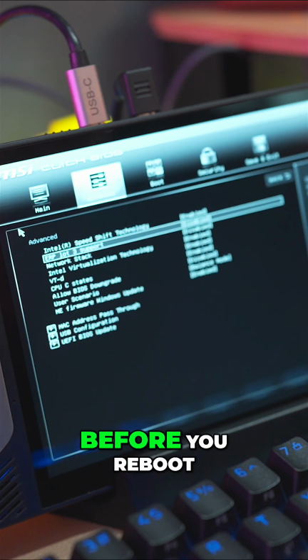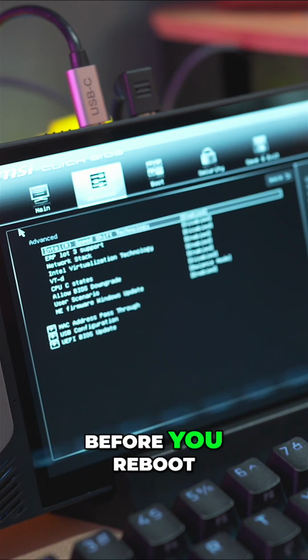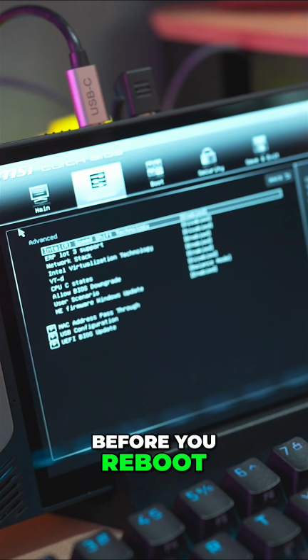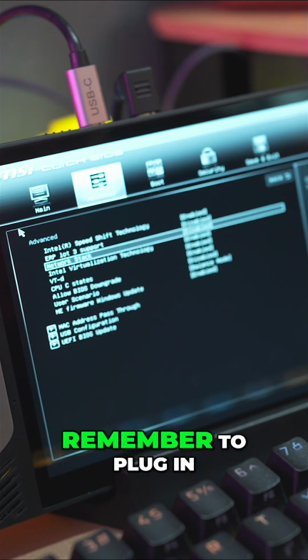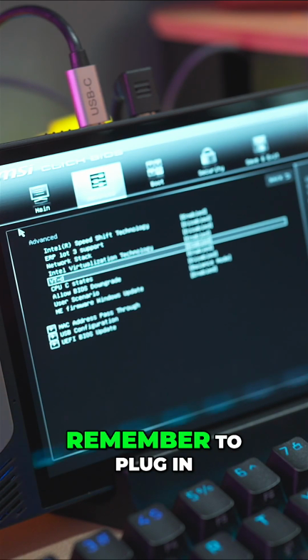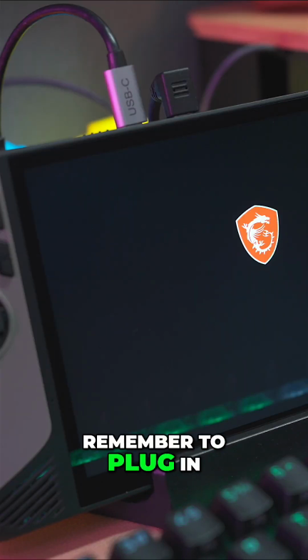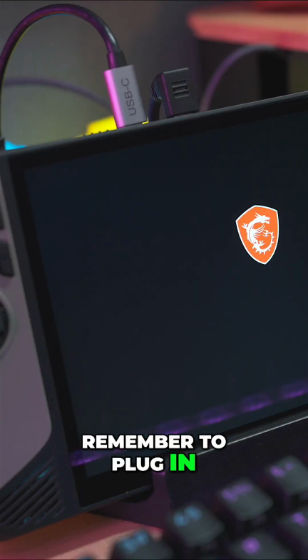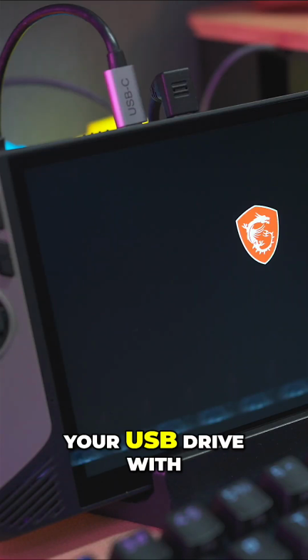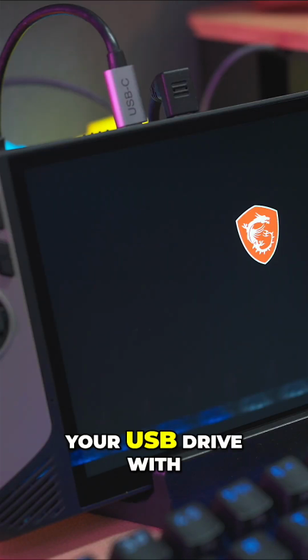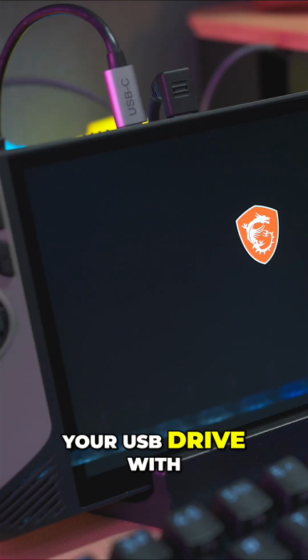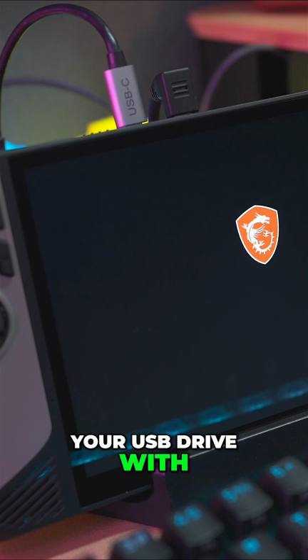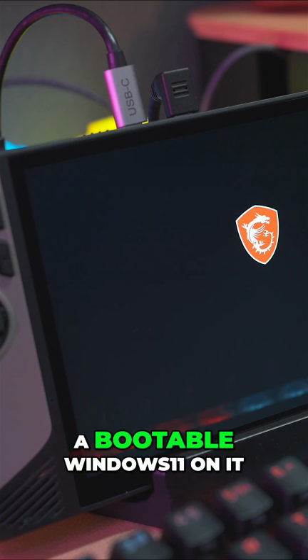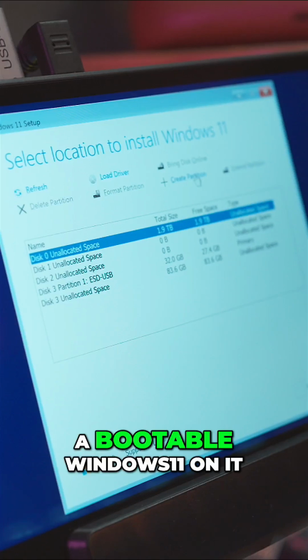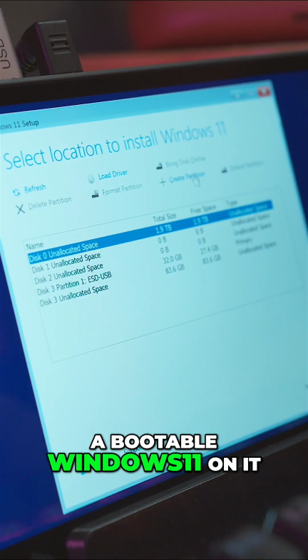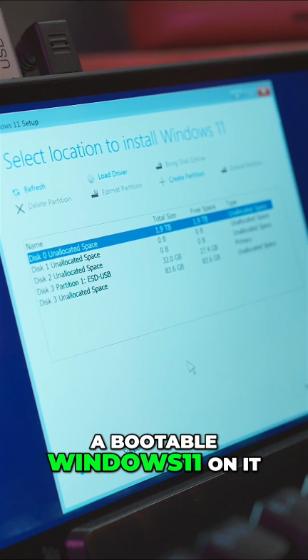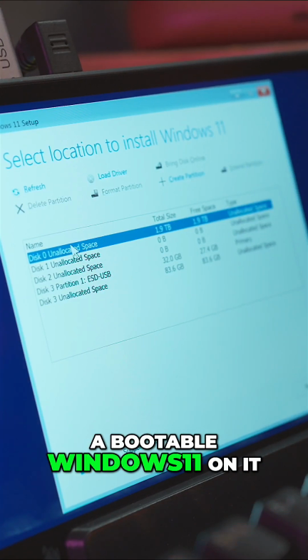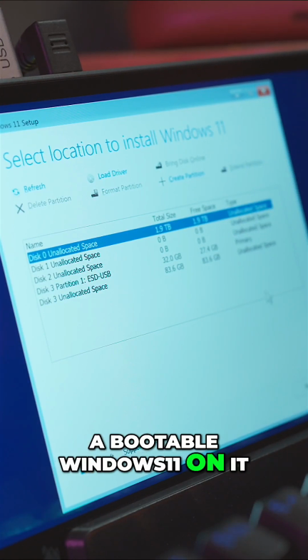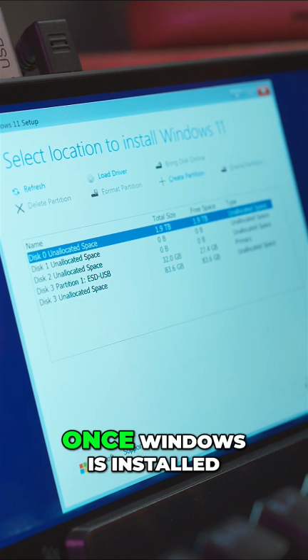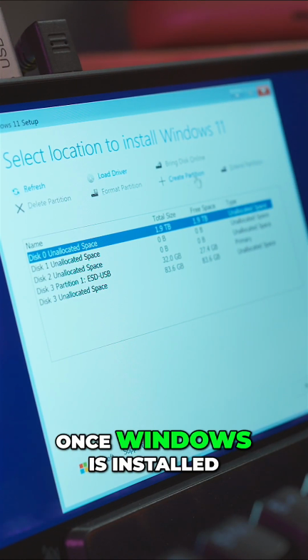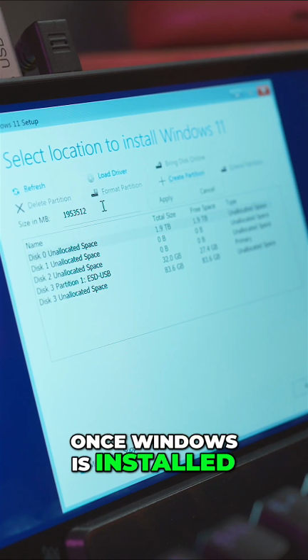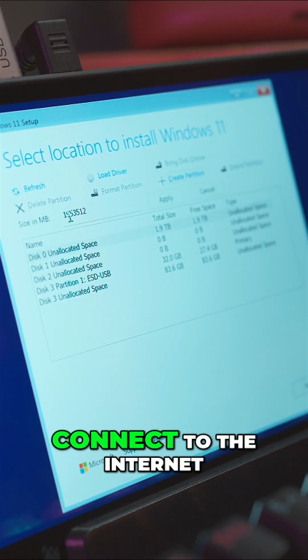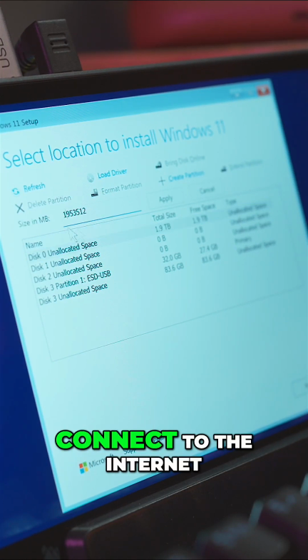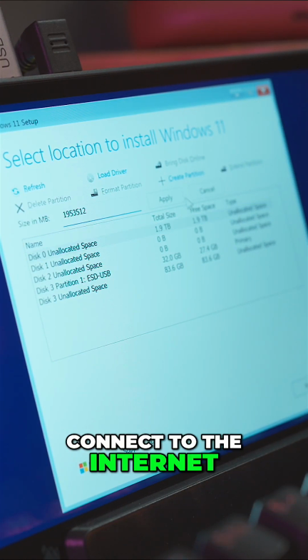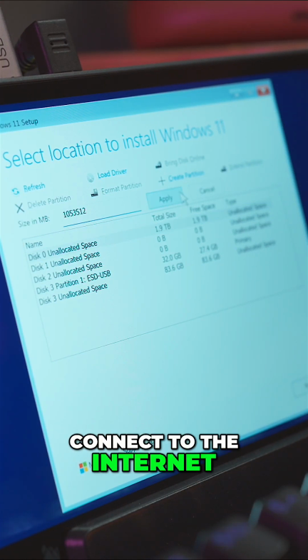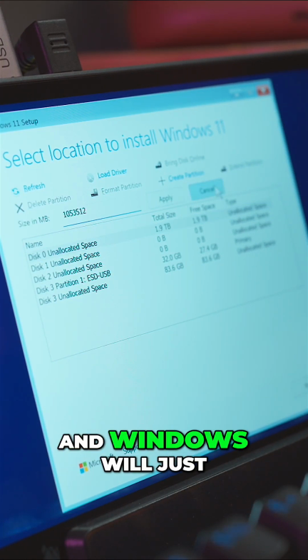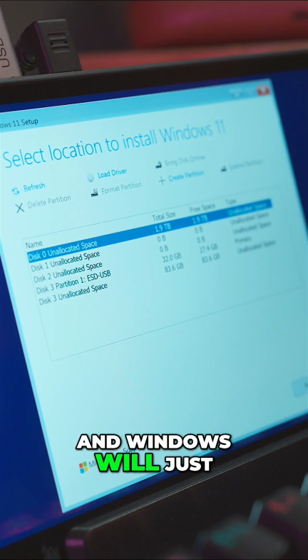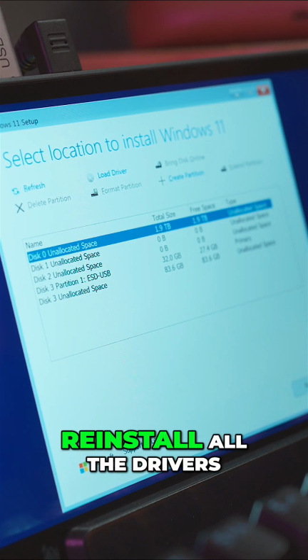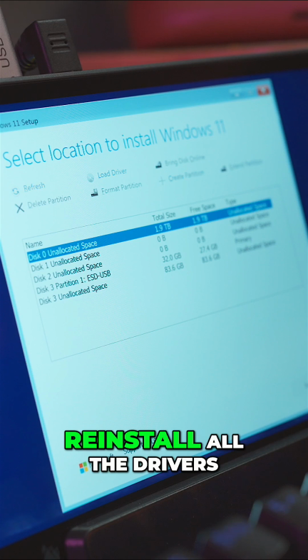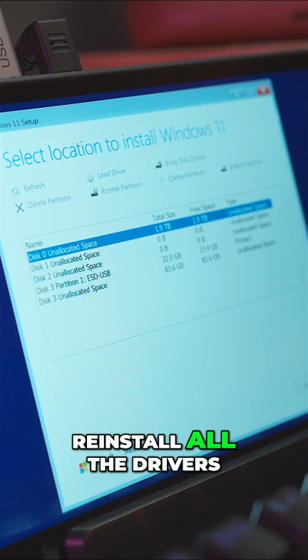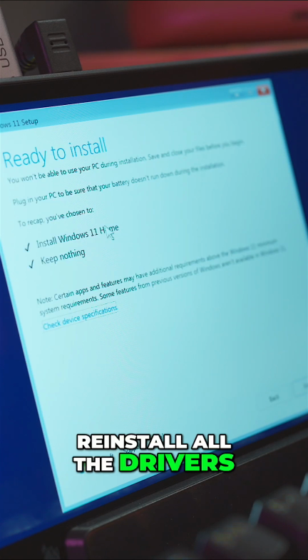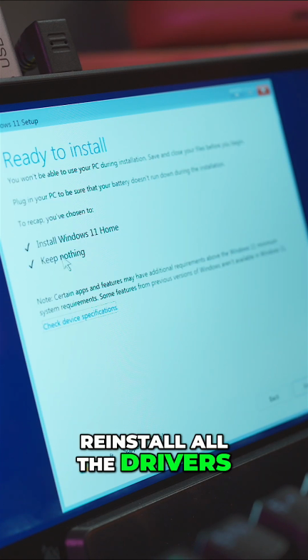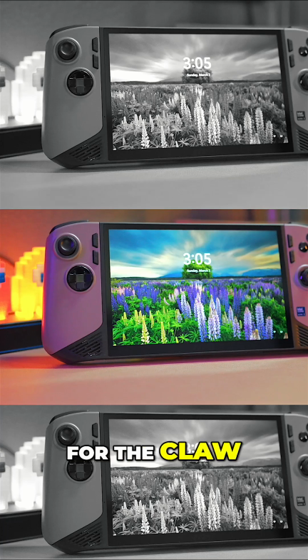Before you reboot, remember to plug in your USB drive with a bootable Windows 11 on it. Once Windows is installed, connect to the internet, and Windows will just reinstall all the drivers for the Claw.